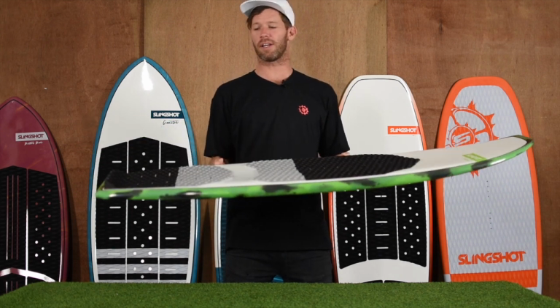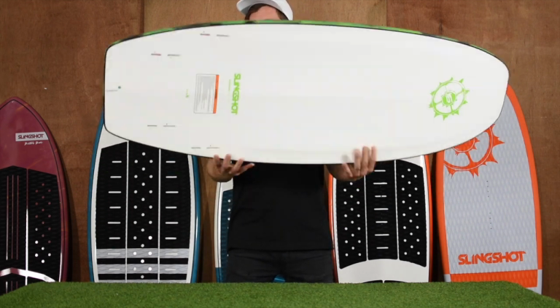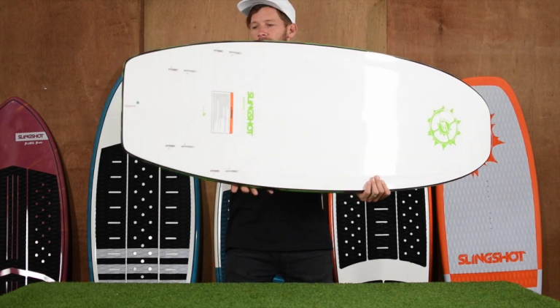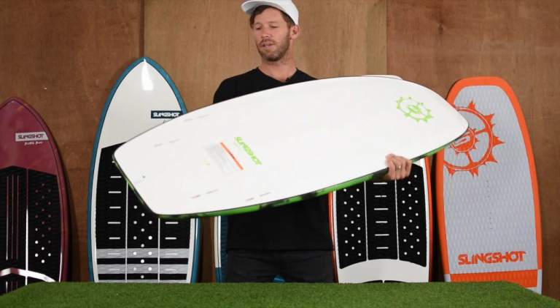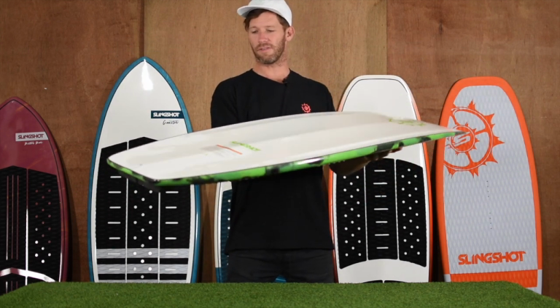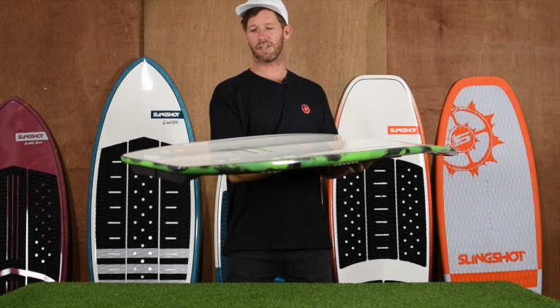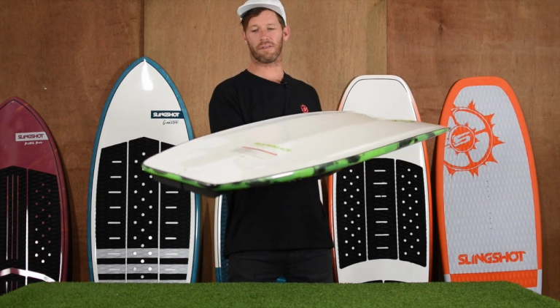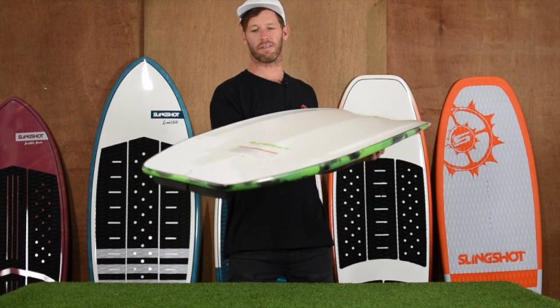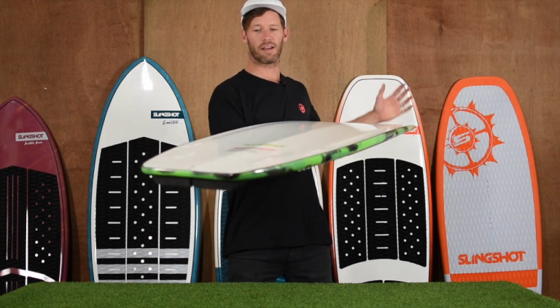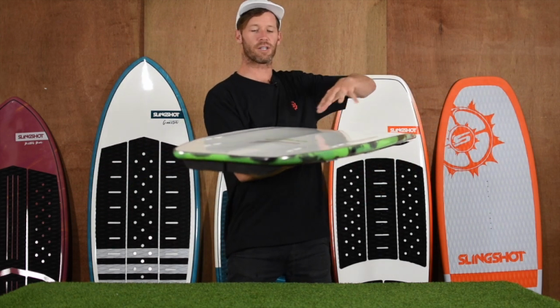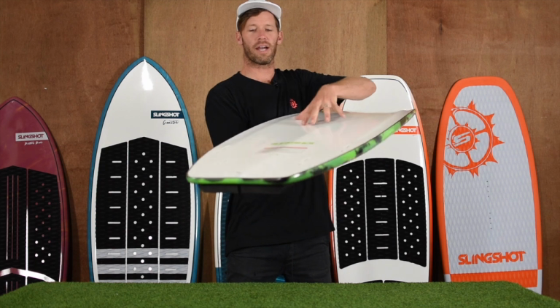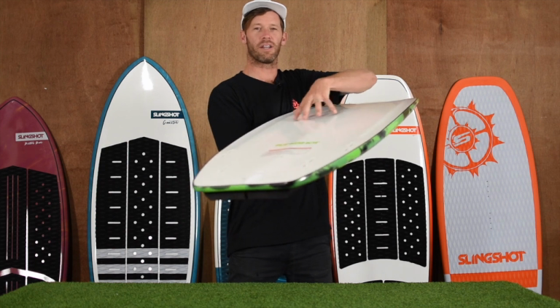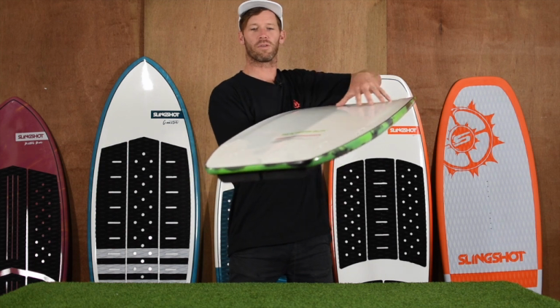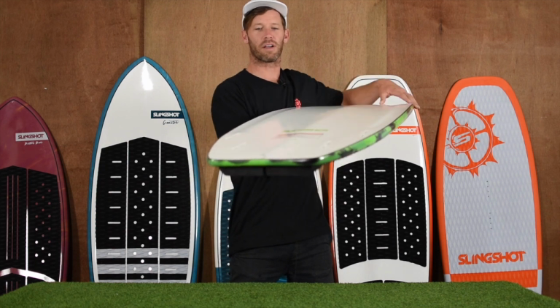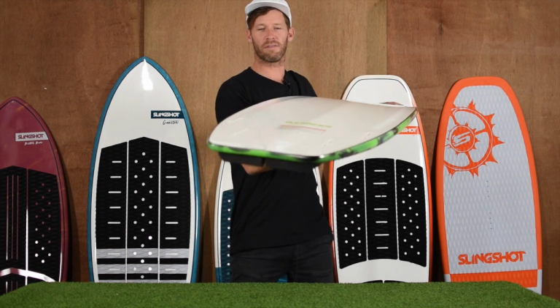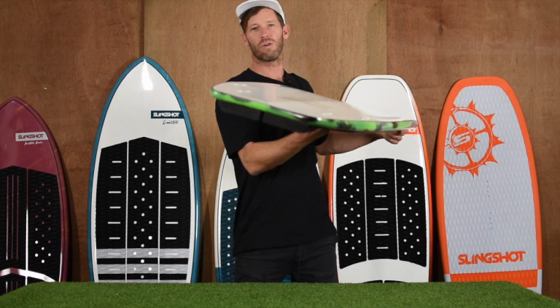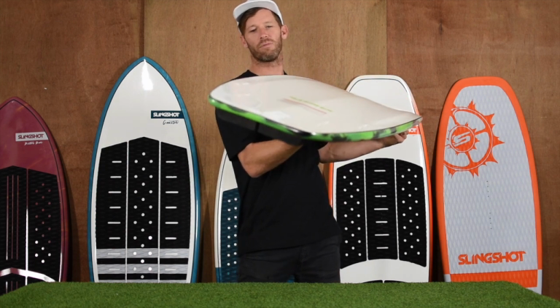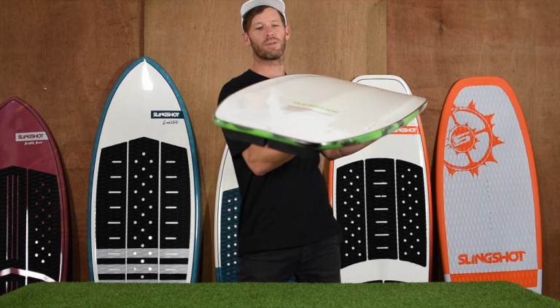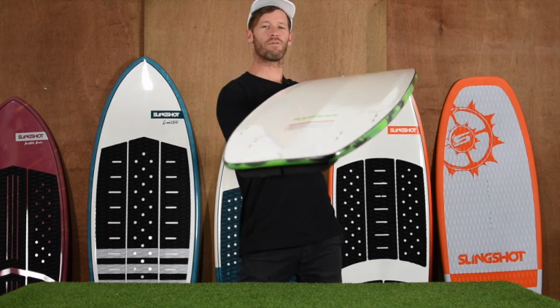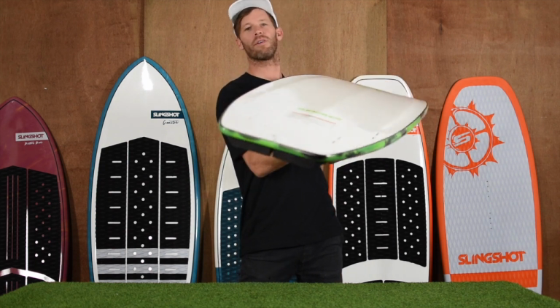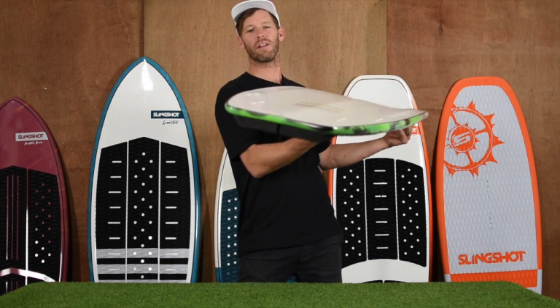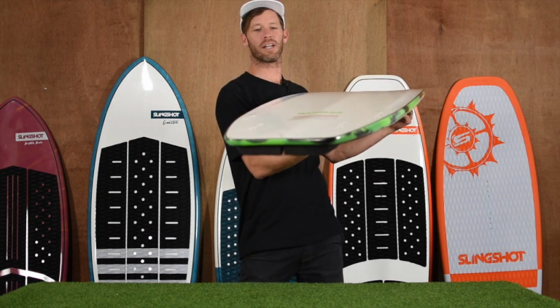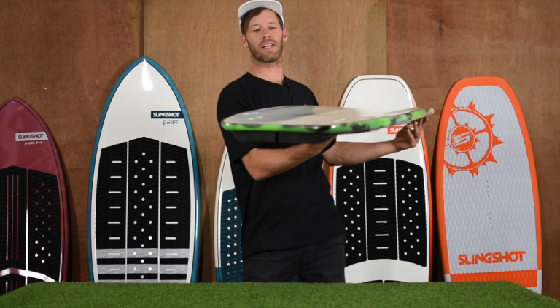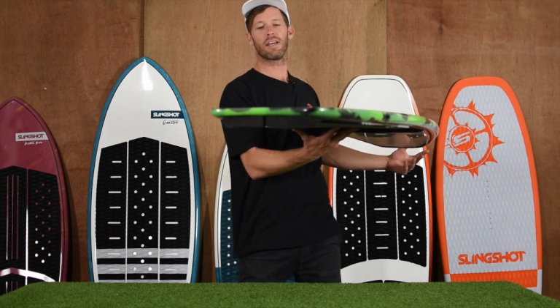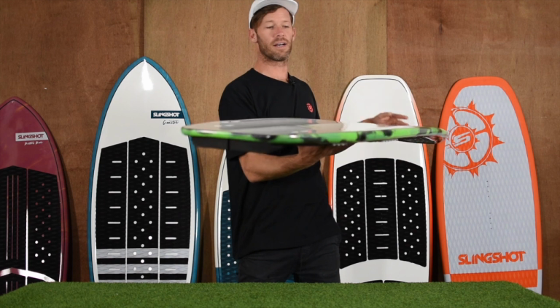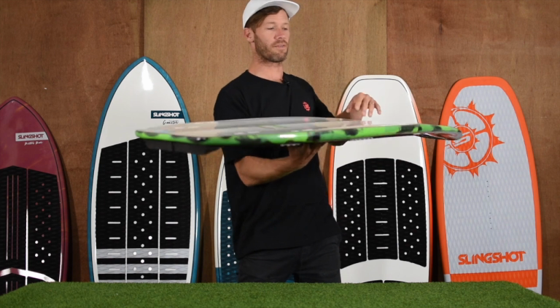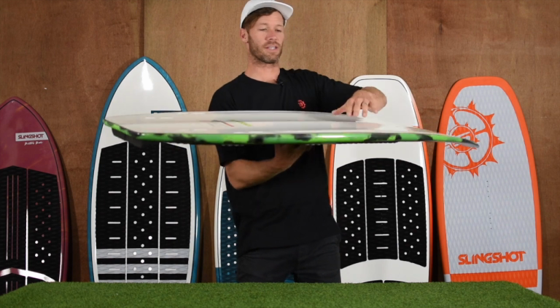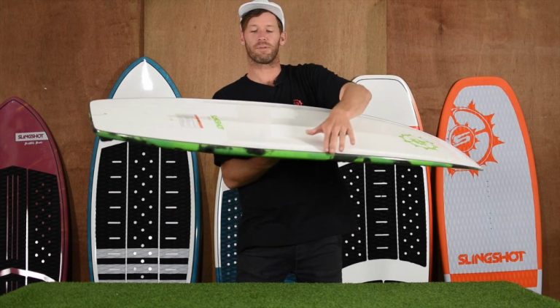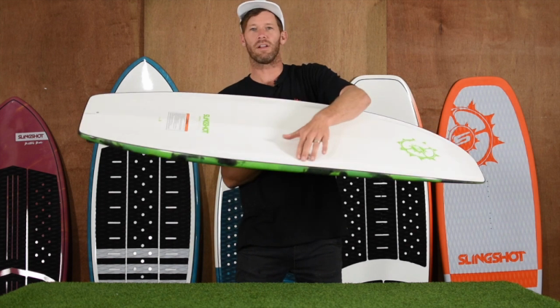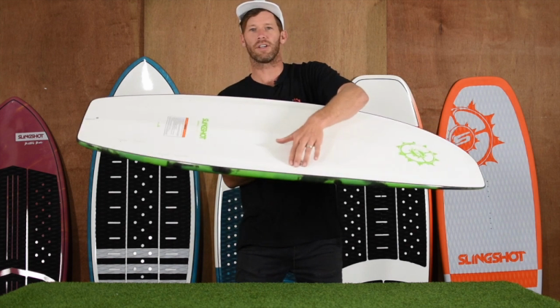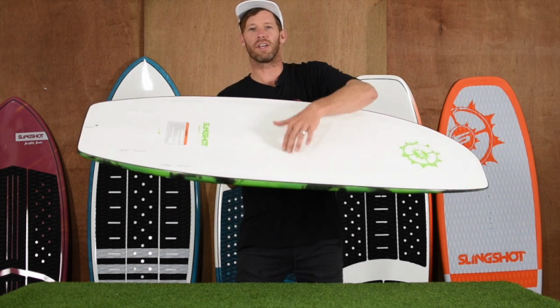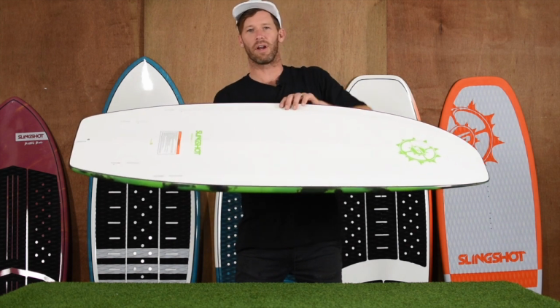On the bottom we've got some features here. We've got the center spine and an elliptical concave, which helps it roll from toe to heel edge nicely. We've also got a cupped rail on the toe and heel rail.